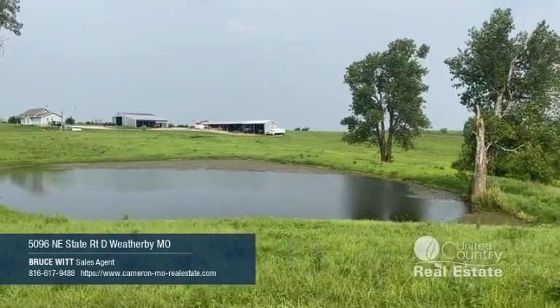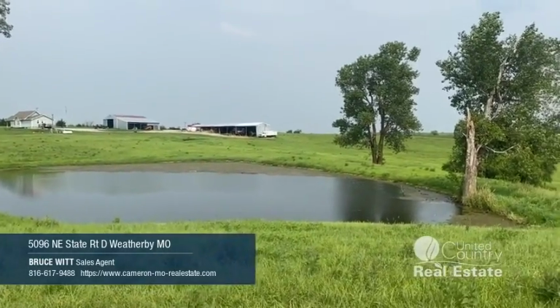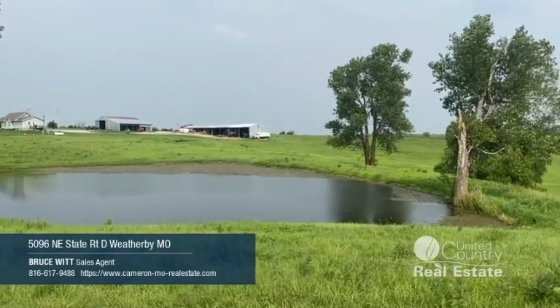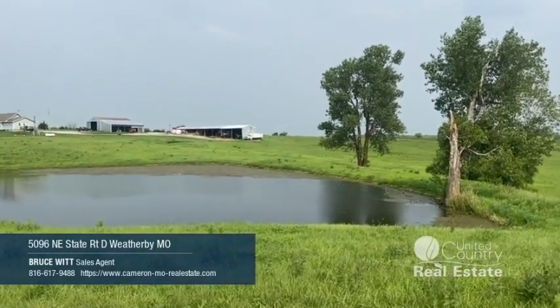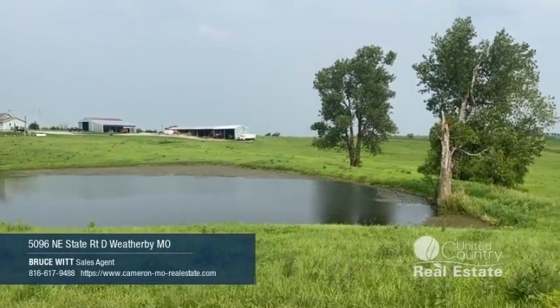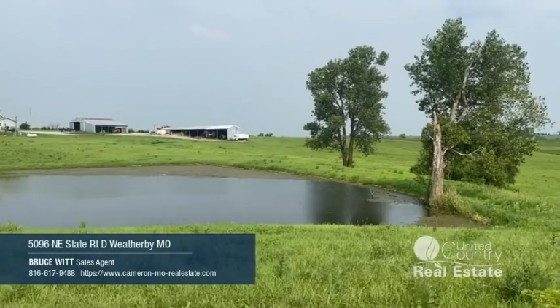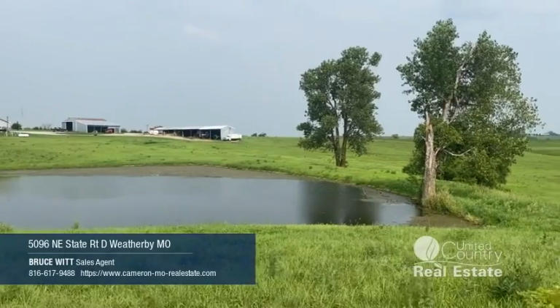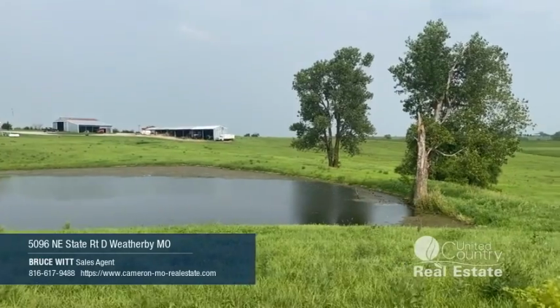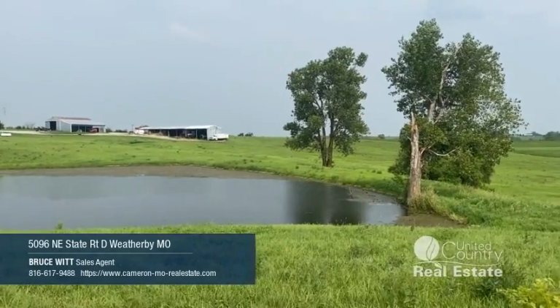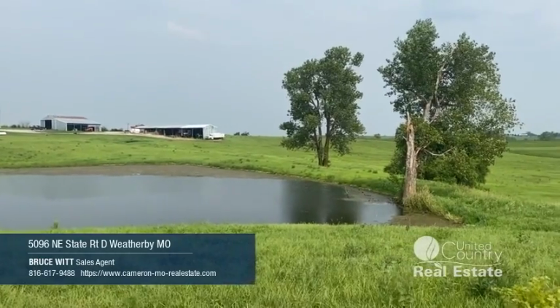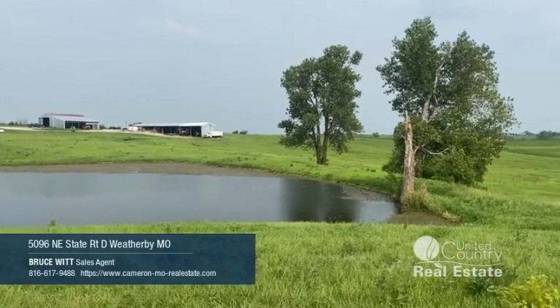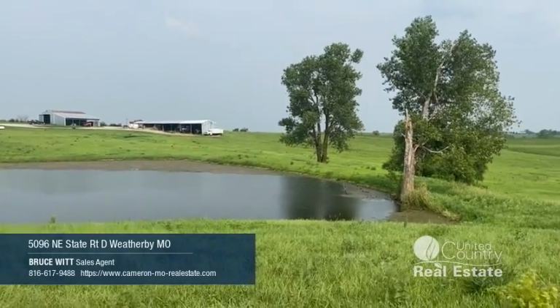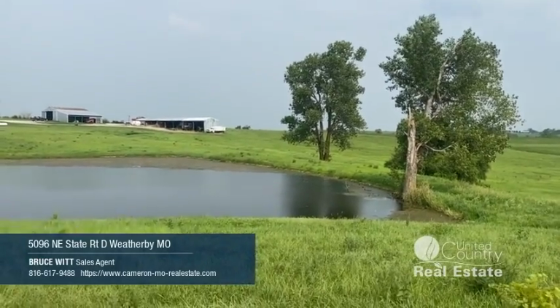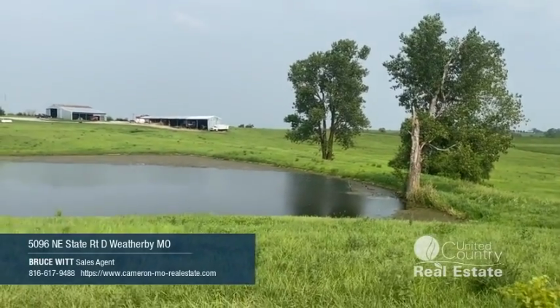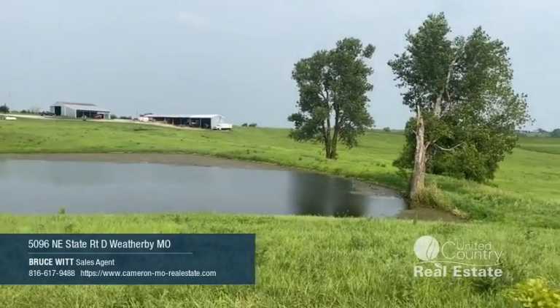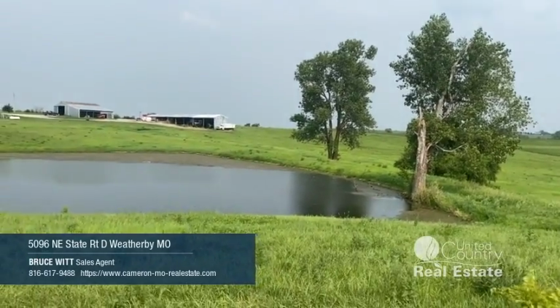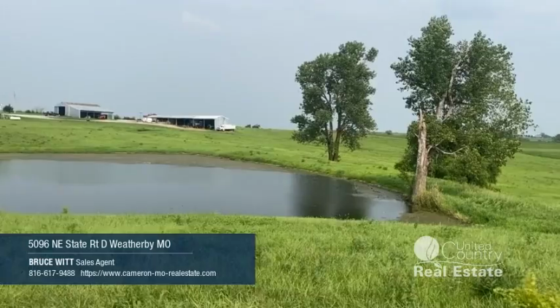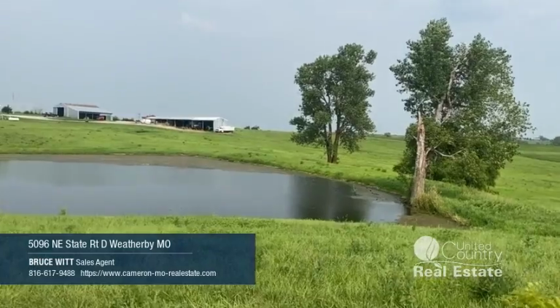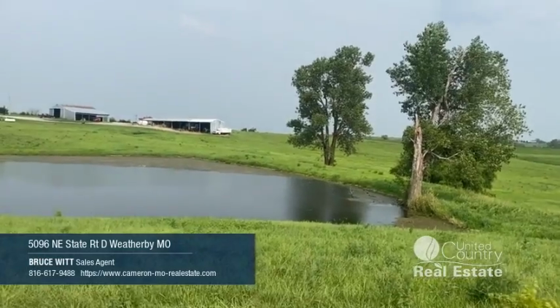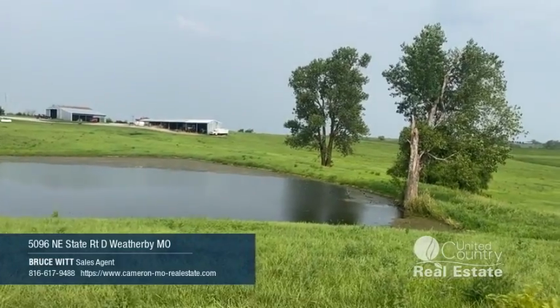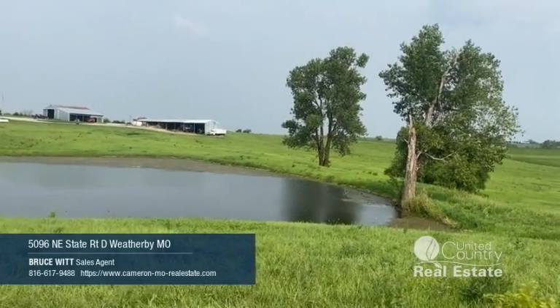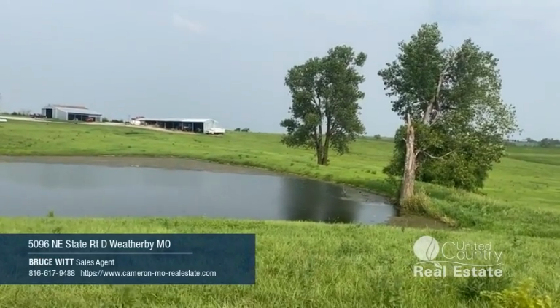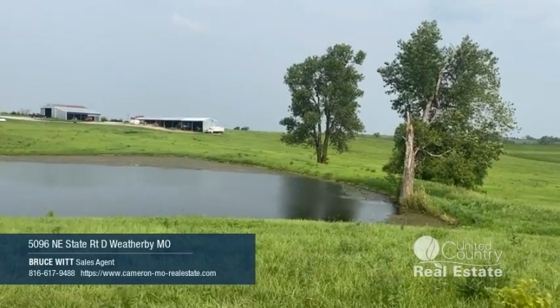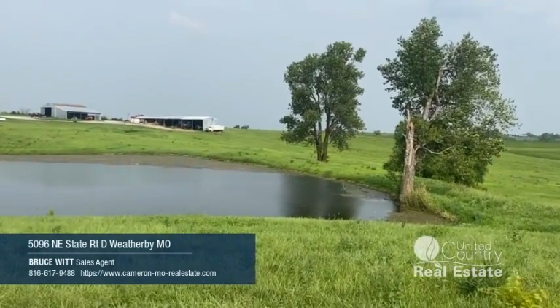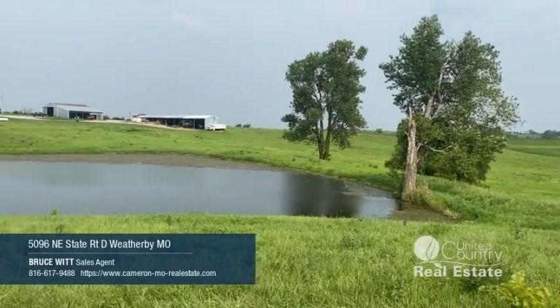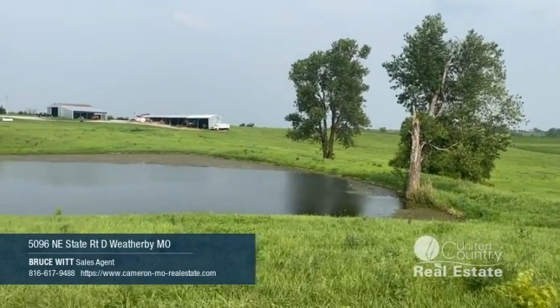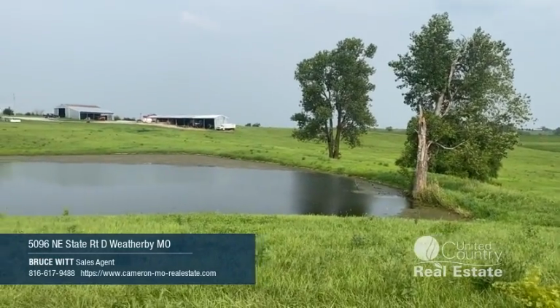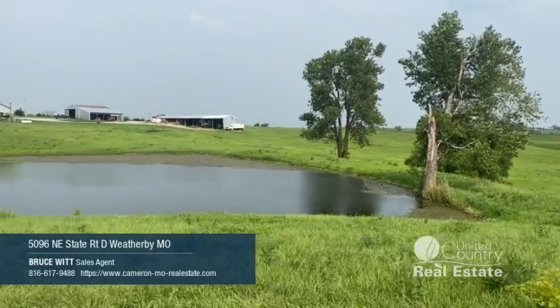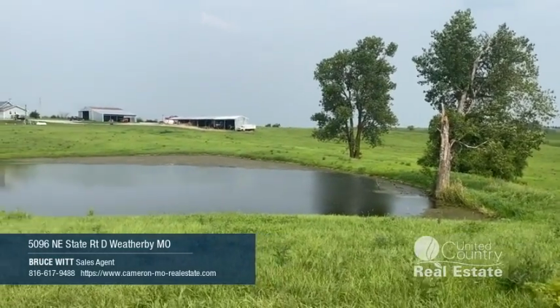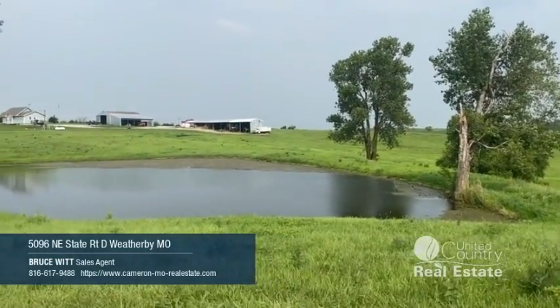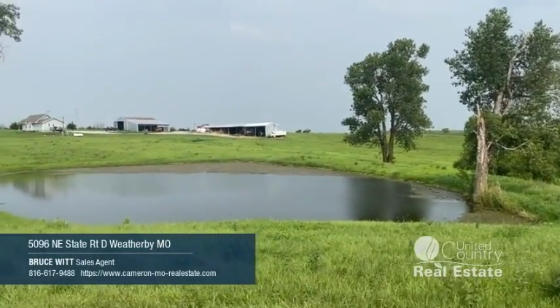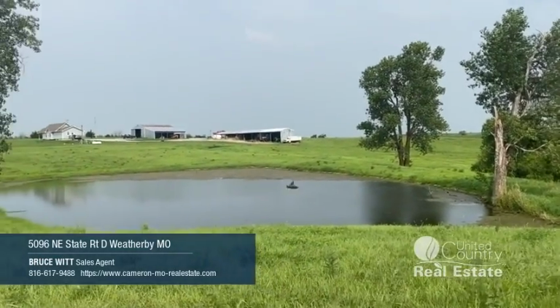Thanks for your time. Bruce Witt, Realtree Master Land Pro. 816-617-9488. Thank you very much.